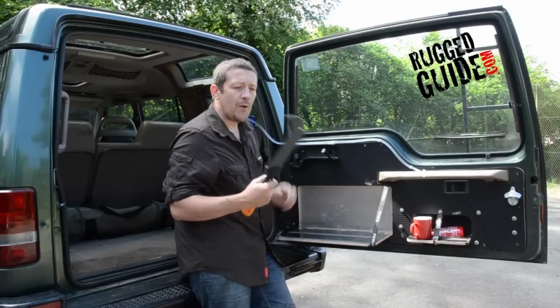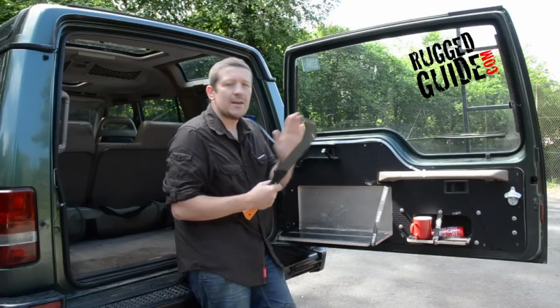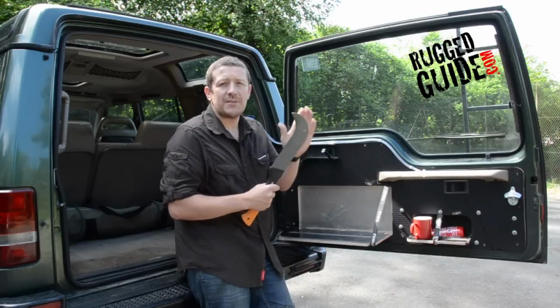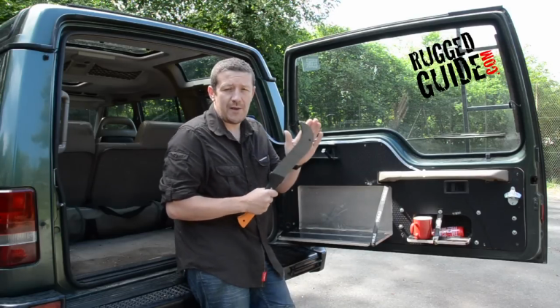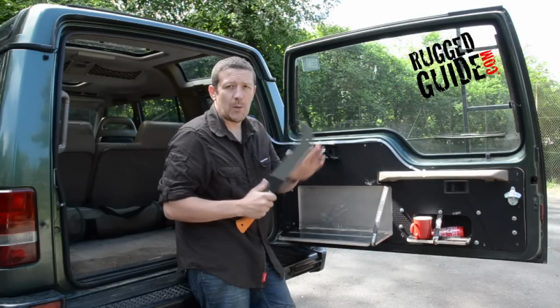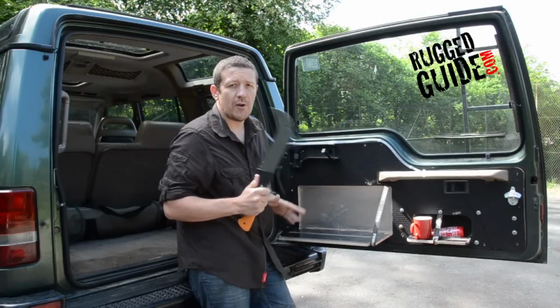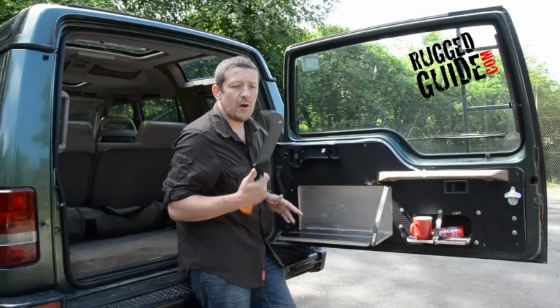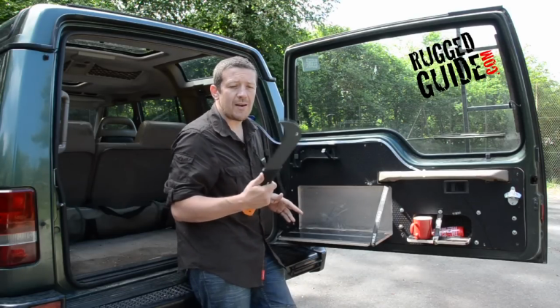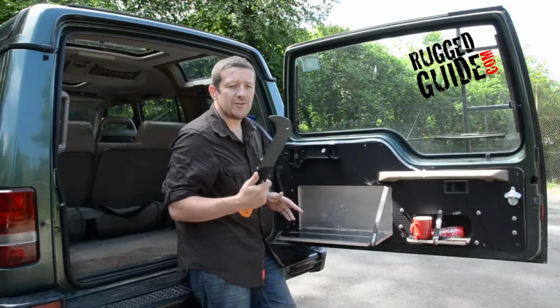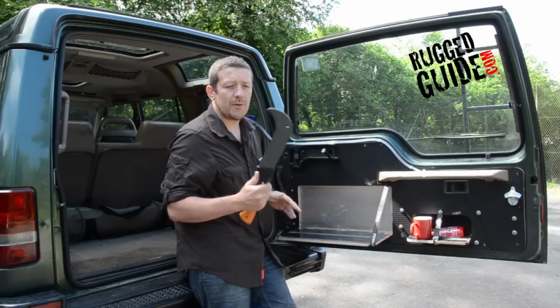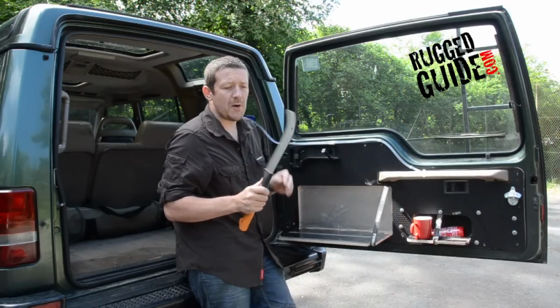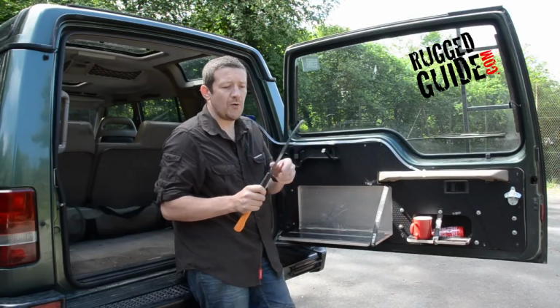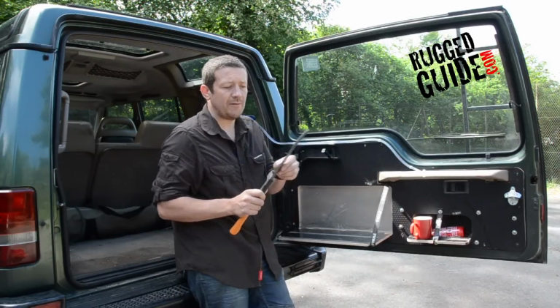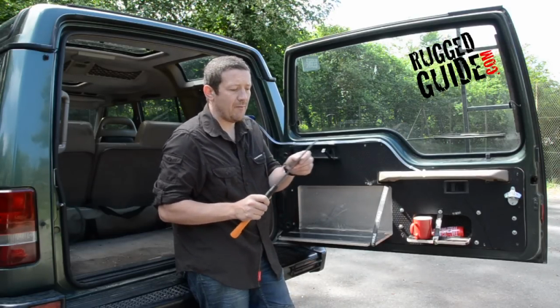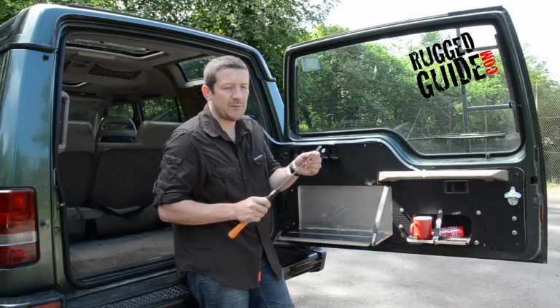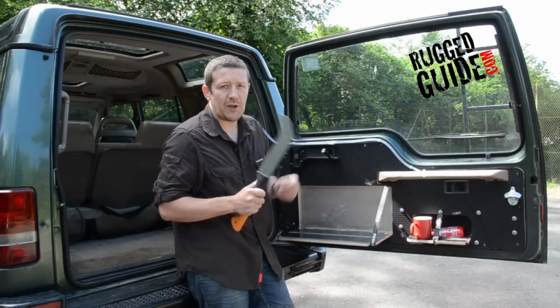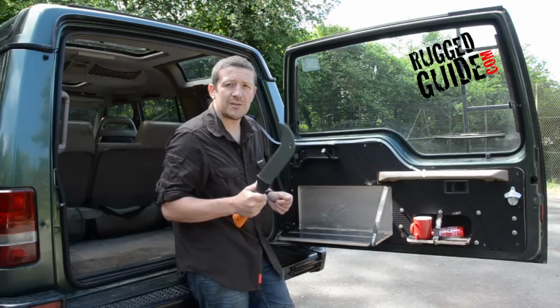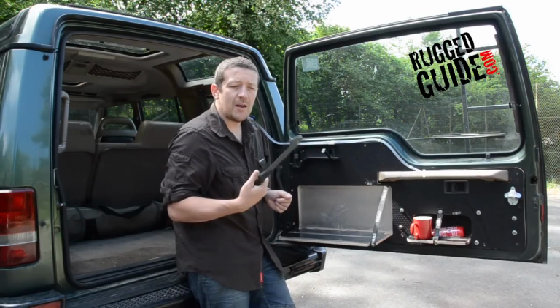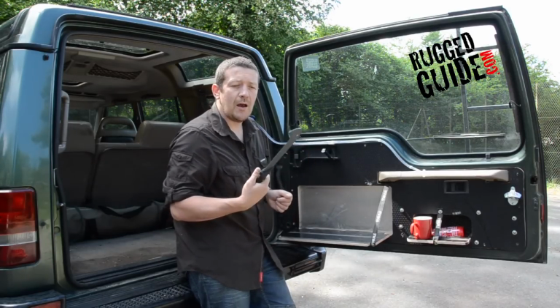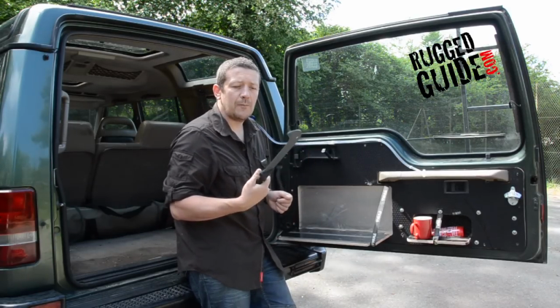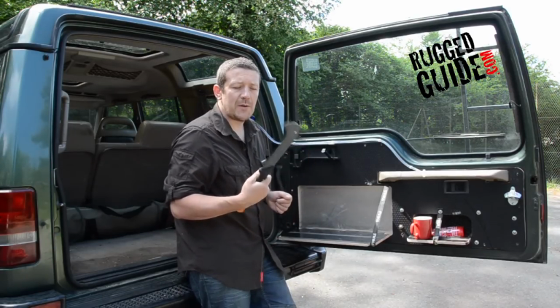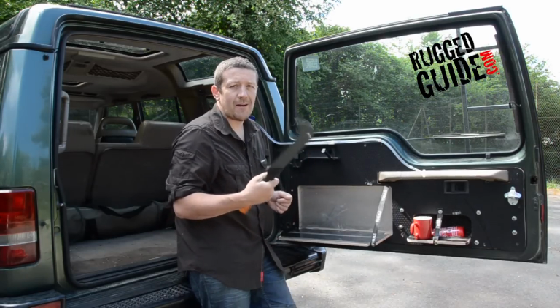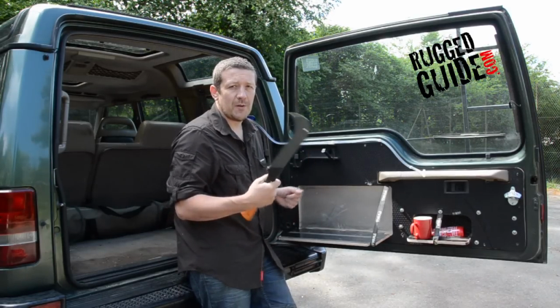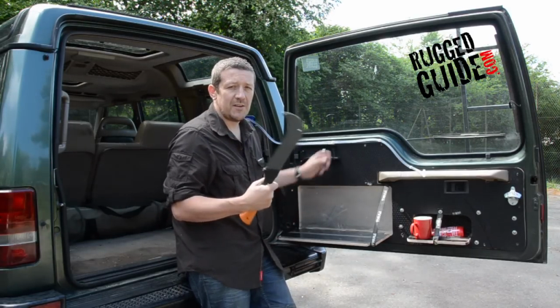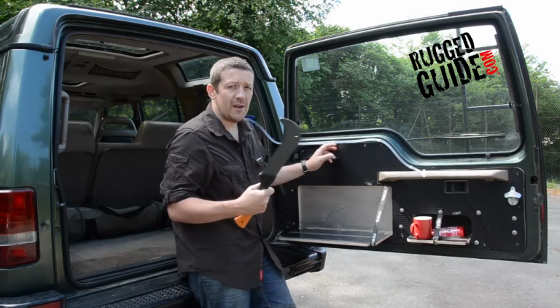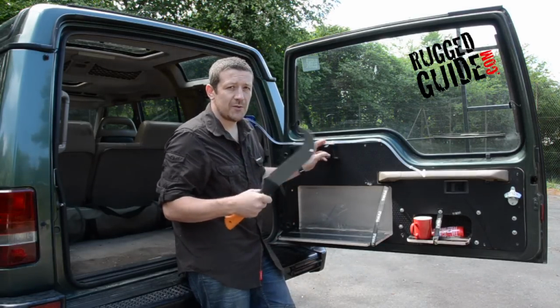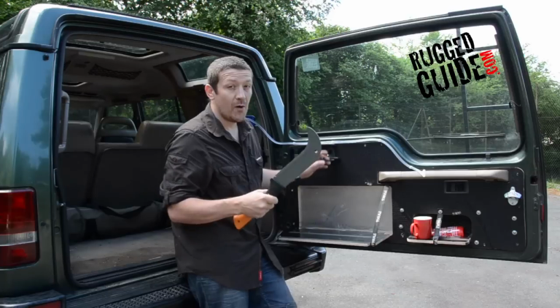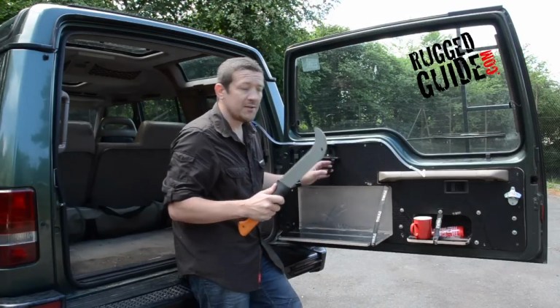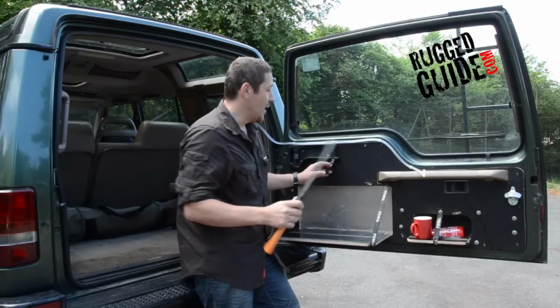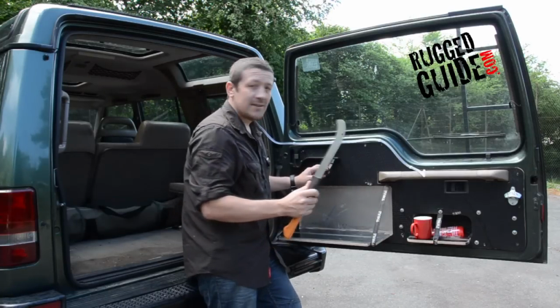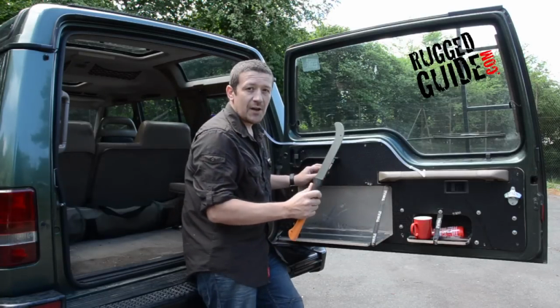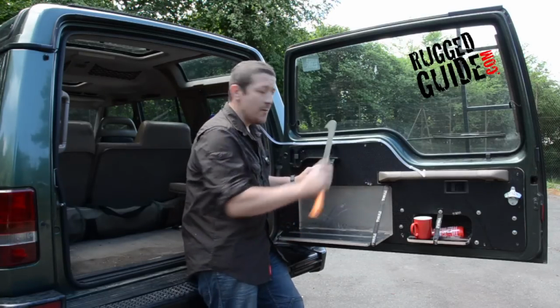We only keep this in the vehicle when we're on a green lane trip, because by law you have to have reasonable use to be able to carry something like this in your vehicle, so otherwise it stays at home.